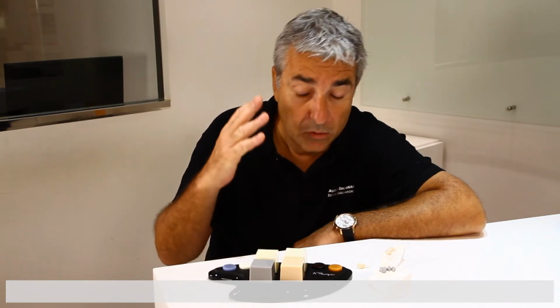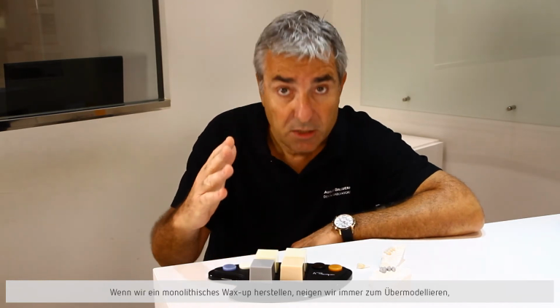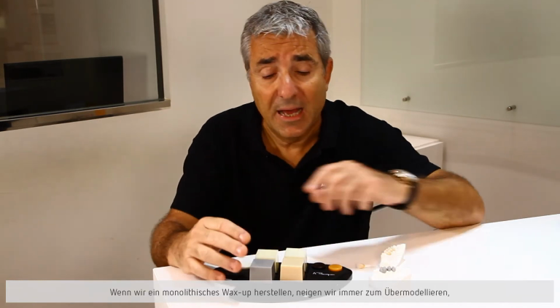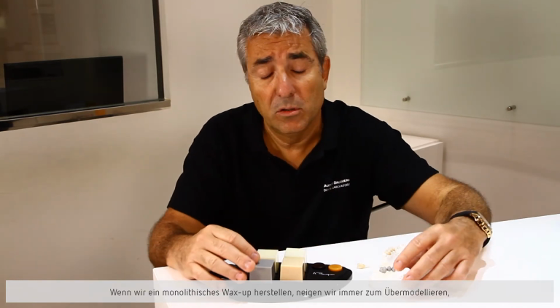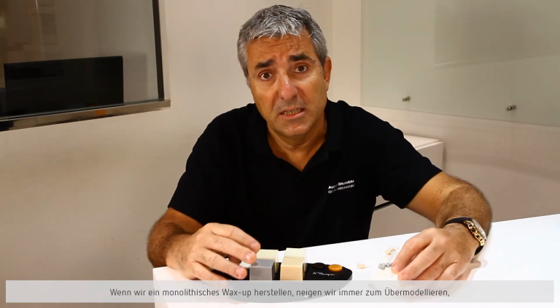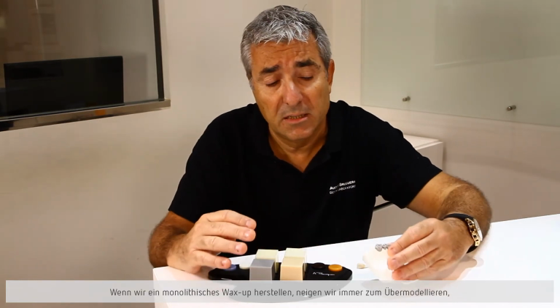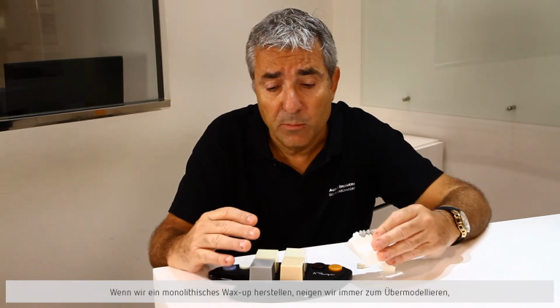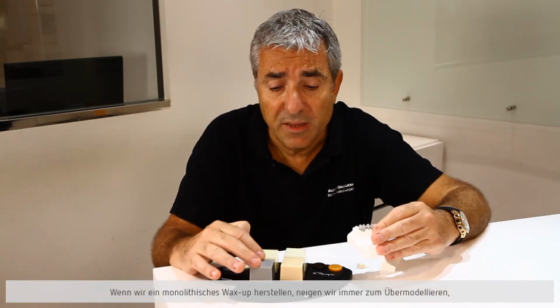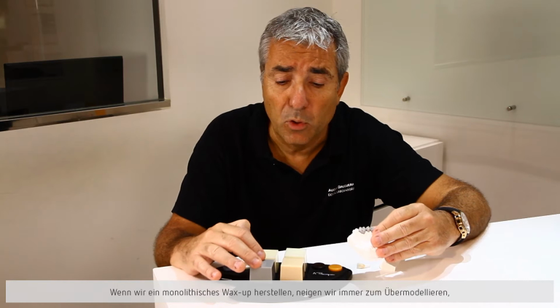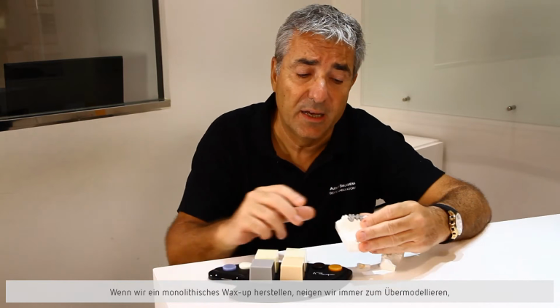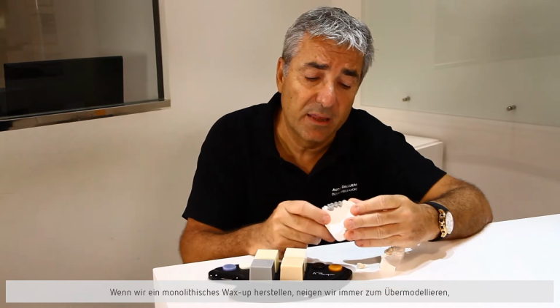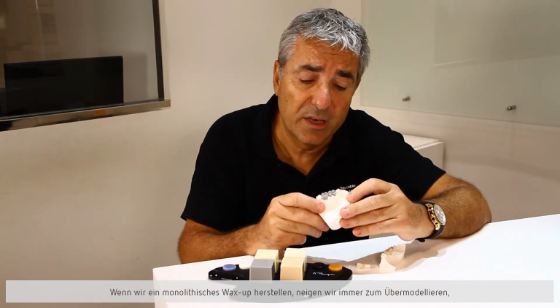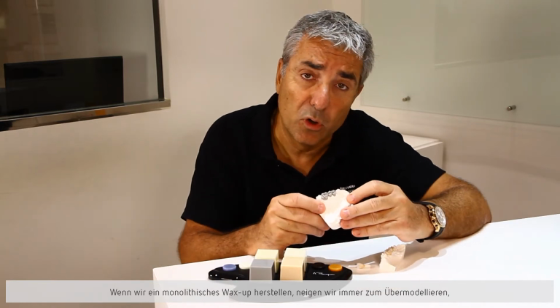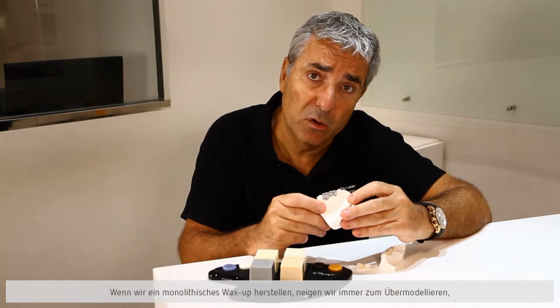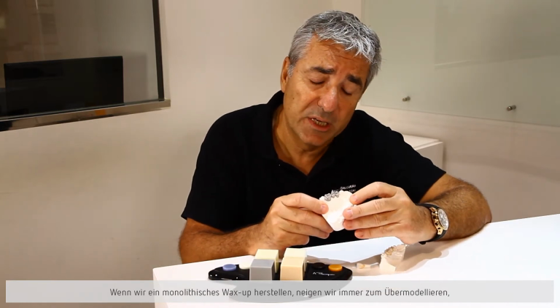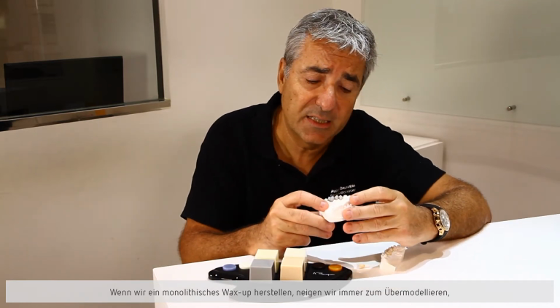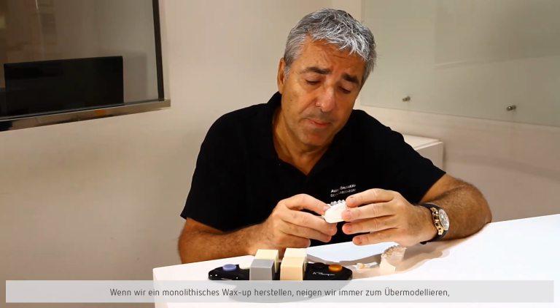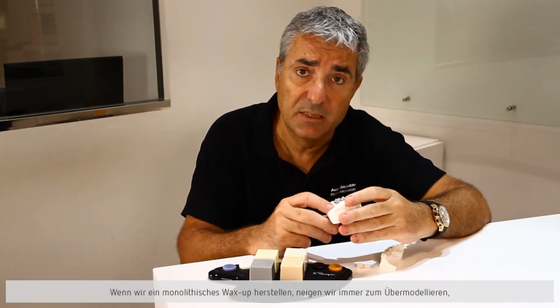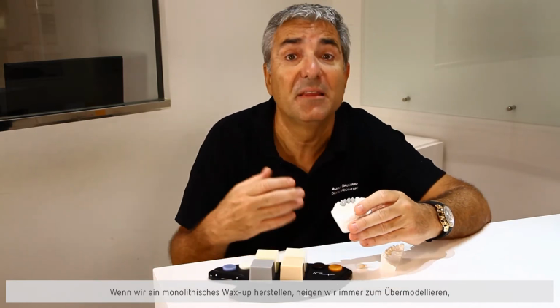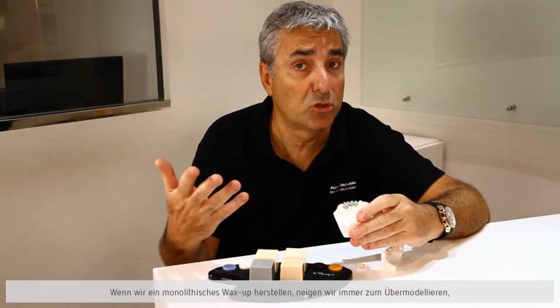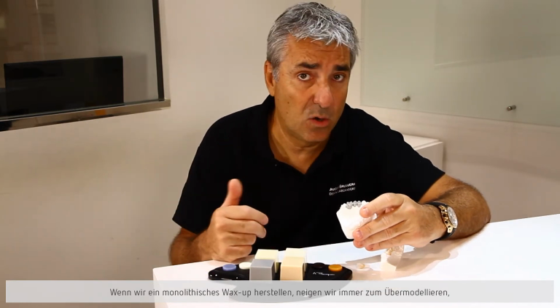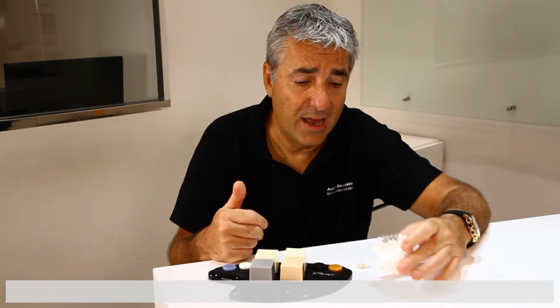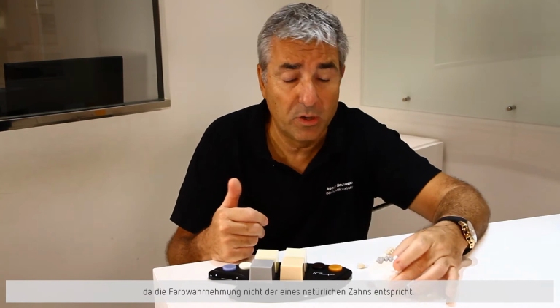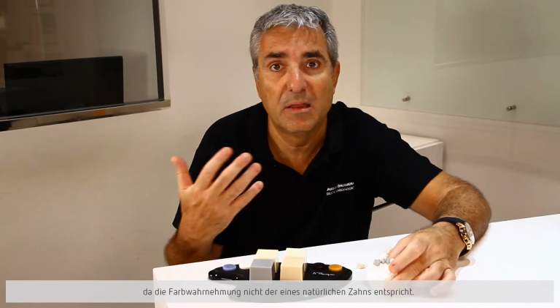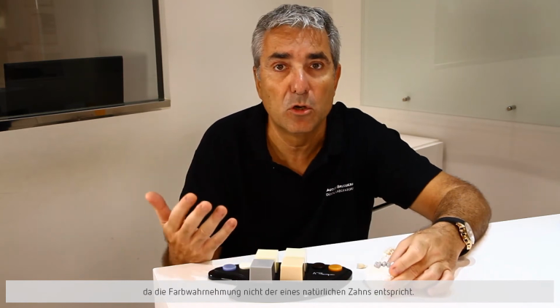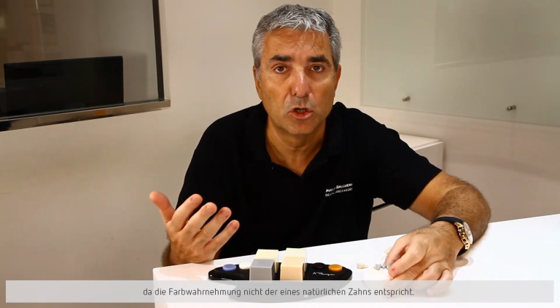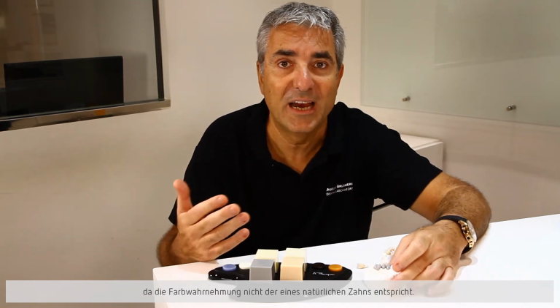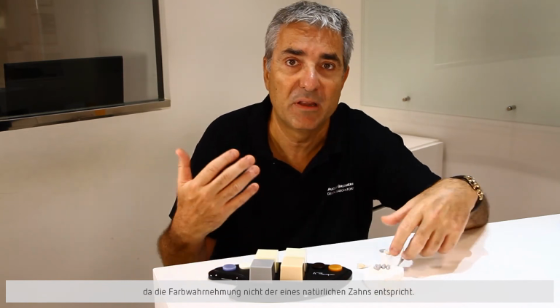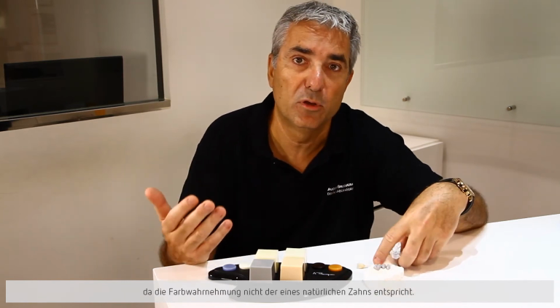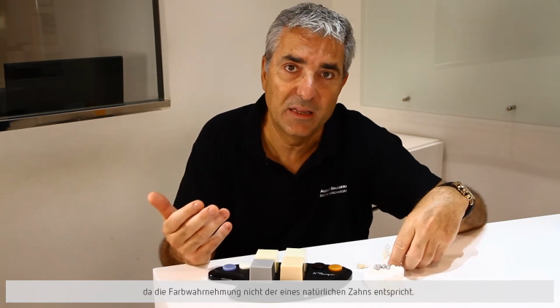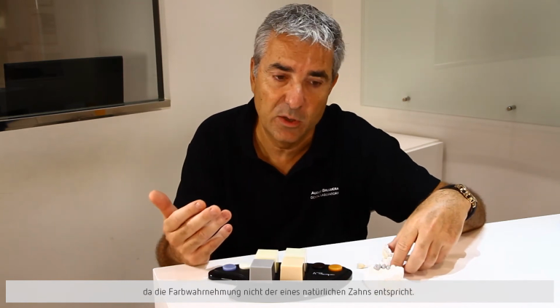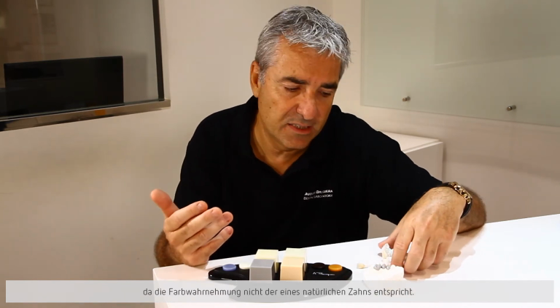Without forgetting that if we work with a monolithic and we do a monolithic wax-up like this, we will always make a macromodel, because the perception of color is not the perception of a dentina and an incisal.